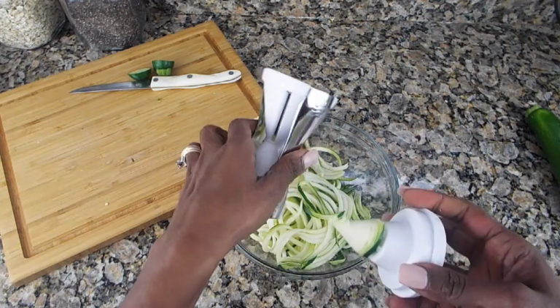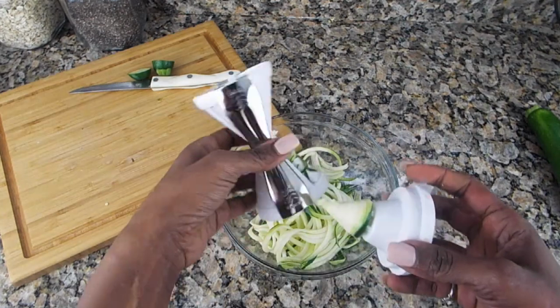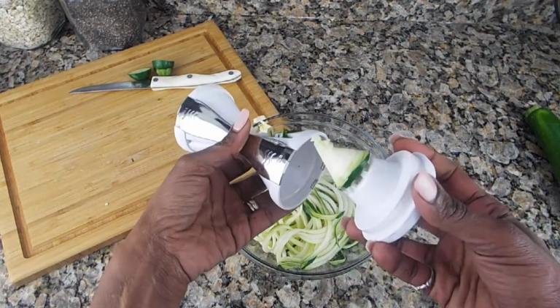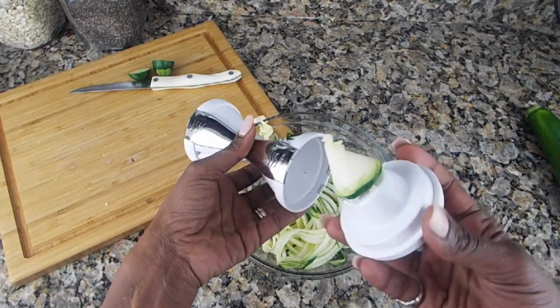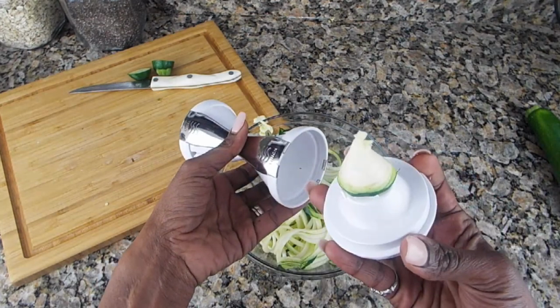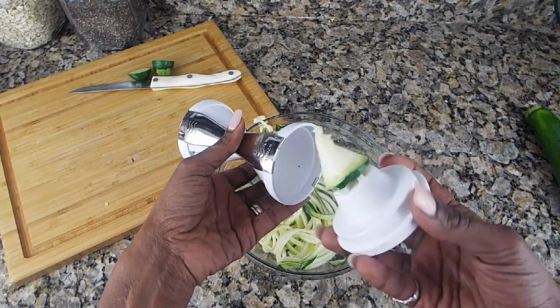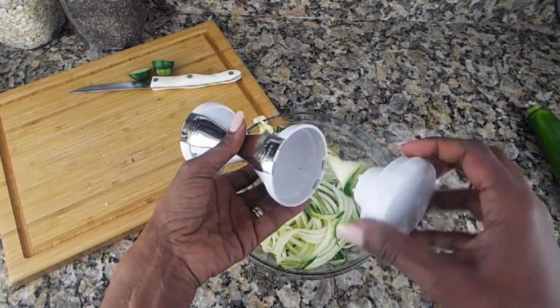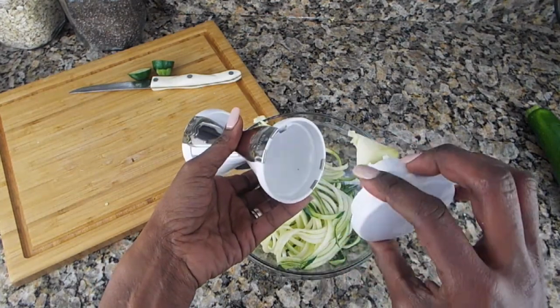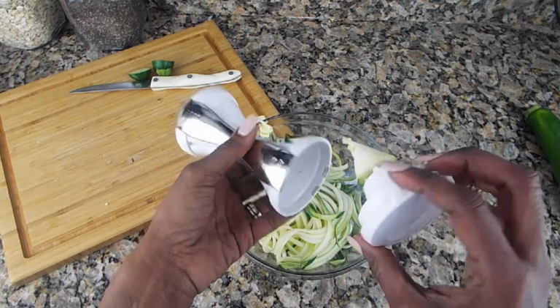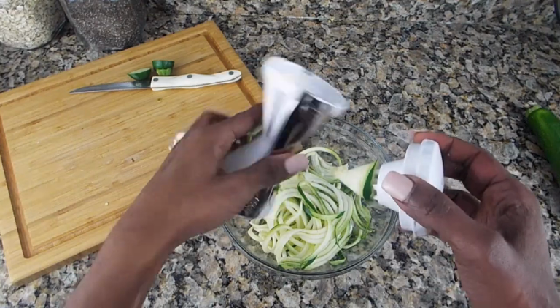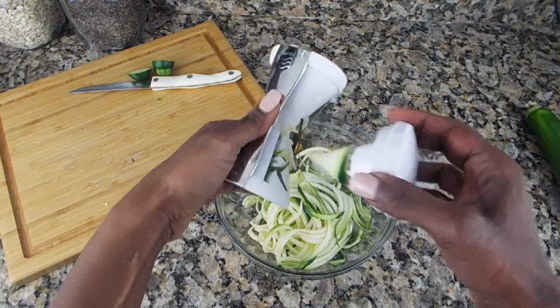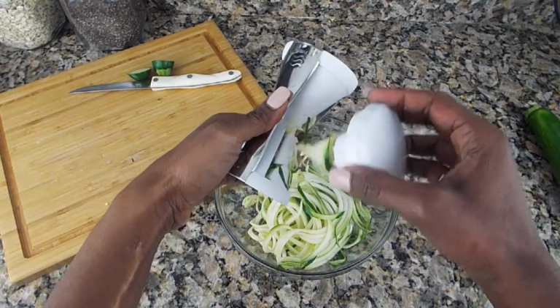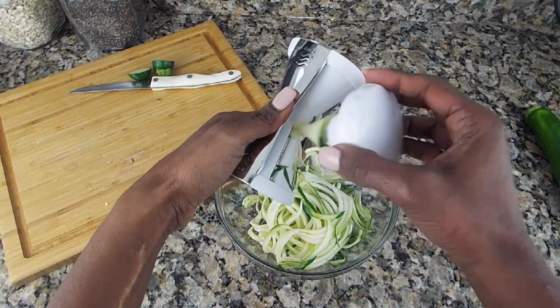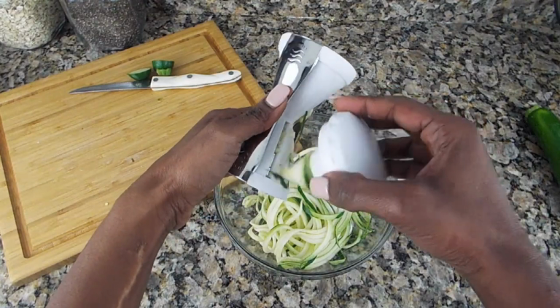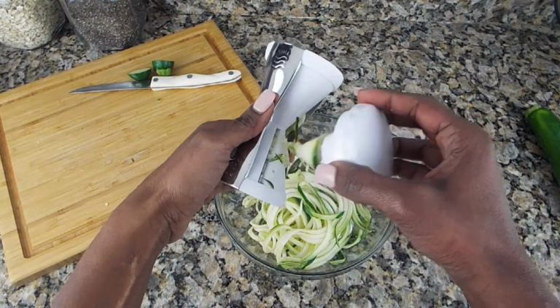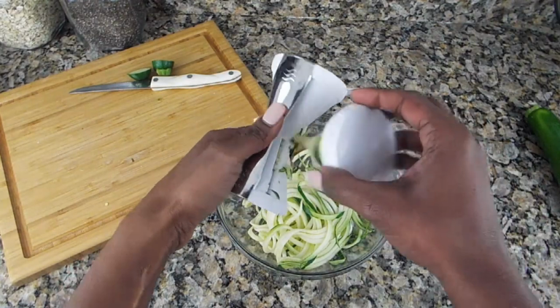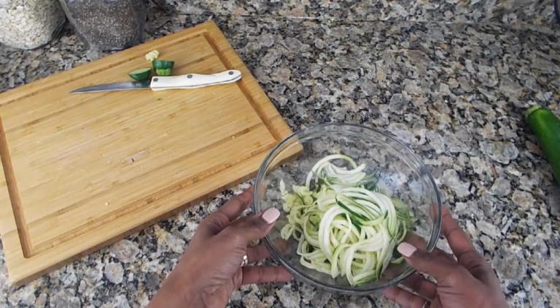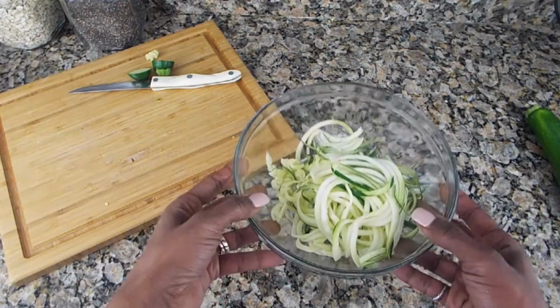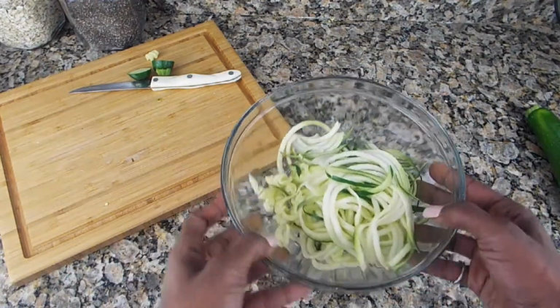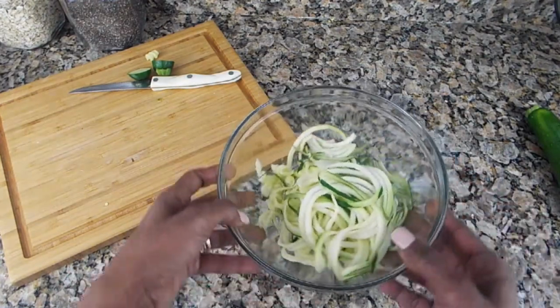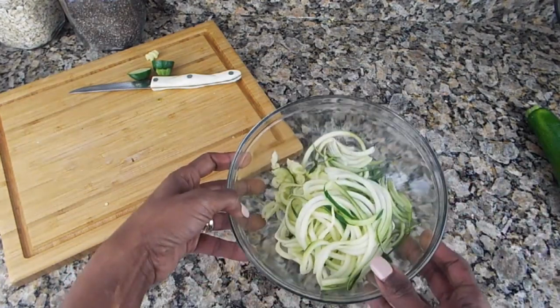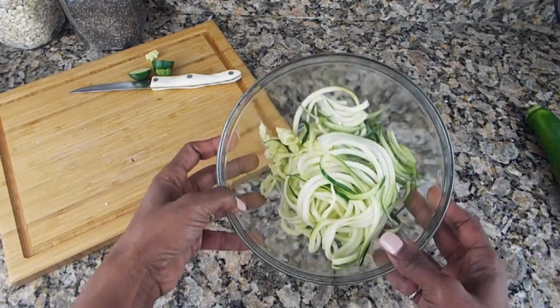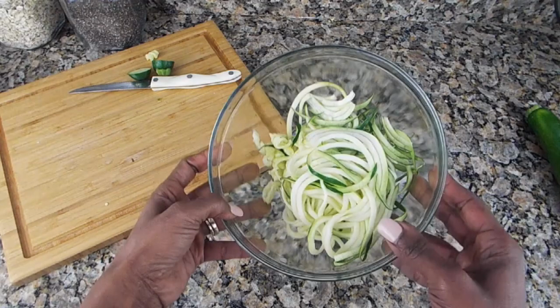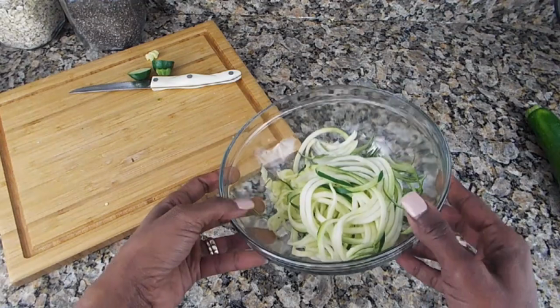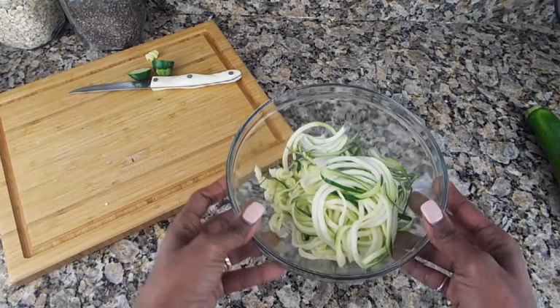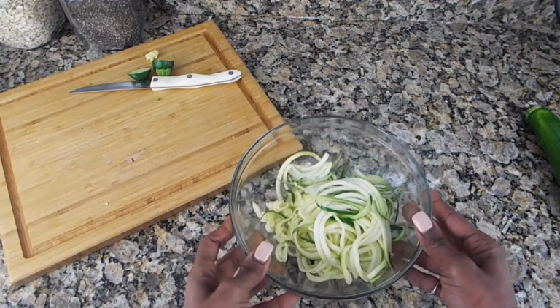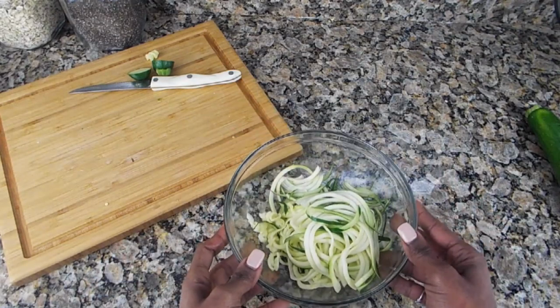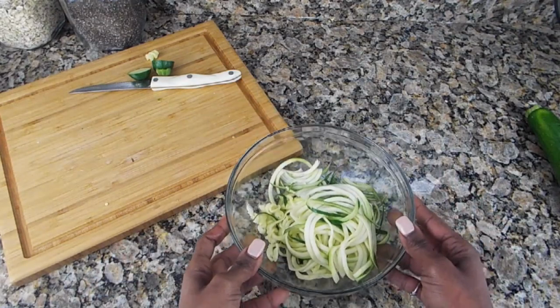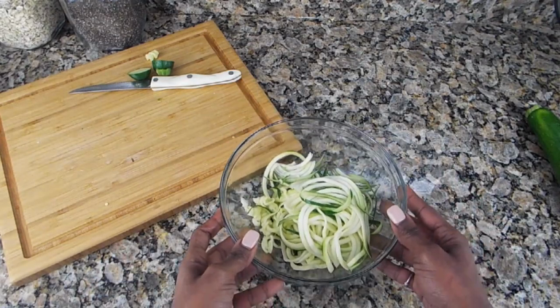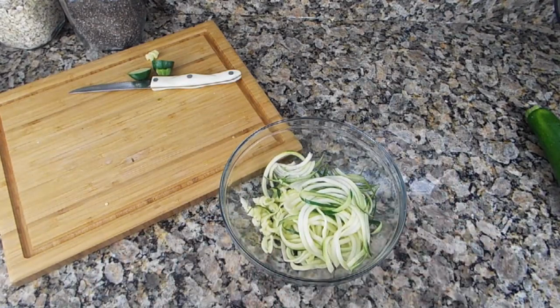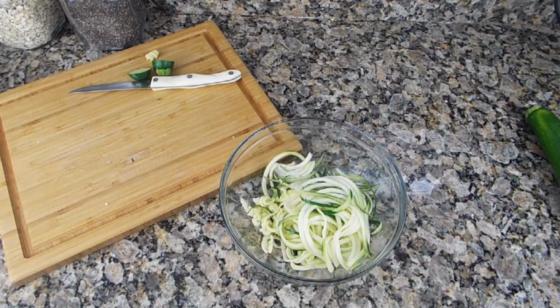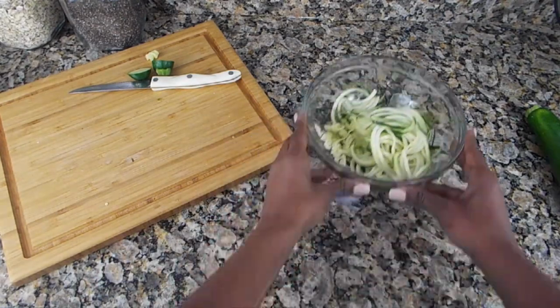At the end you're going to have a little piece — you might want to eat that, or you can toss it out, or use it as a broom to sweep off the rest. After you're done, you're going to have a nice bowl of veggie pasta. Looks kind of like spaghetti, doesn't it?